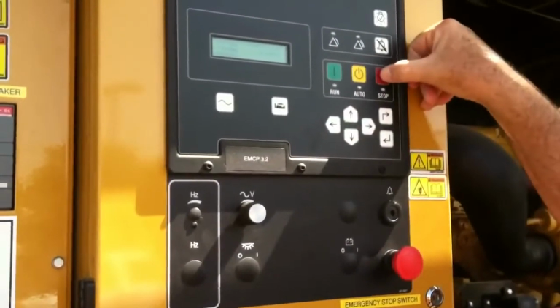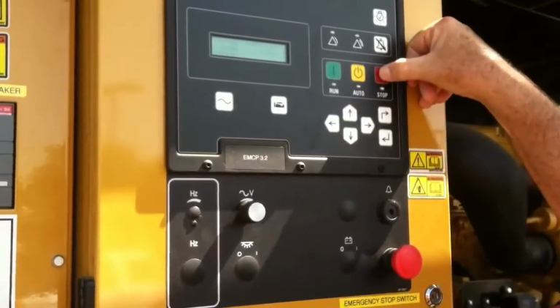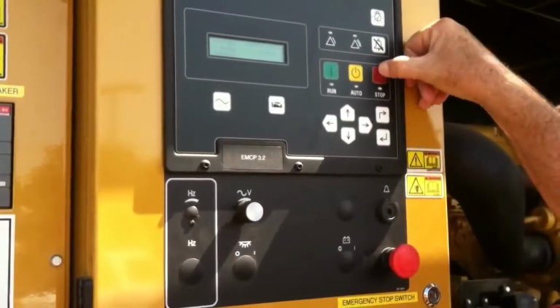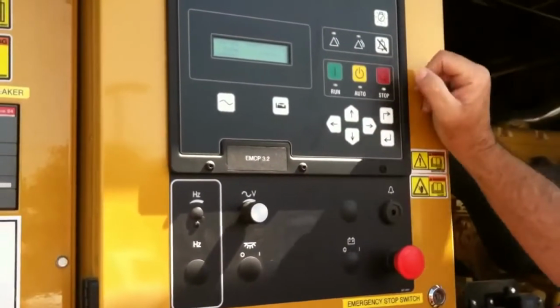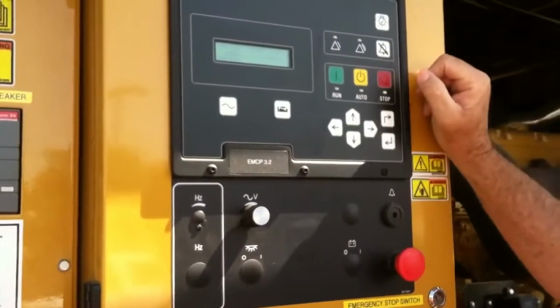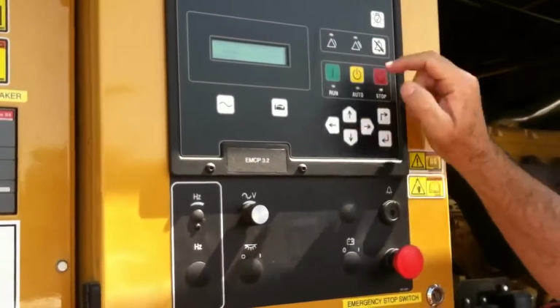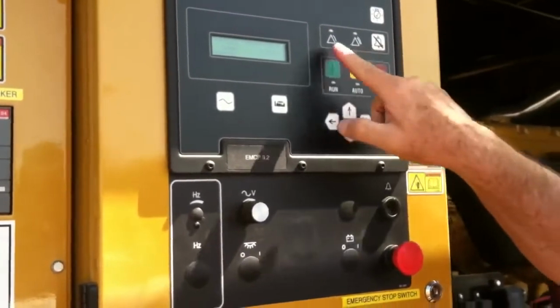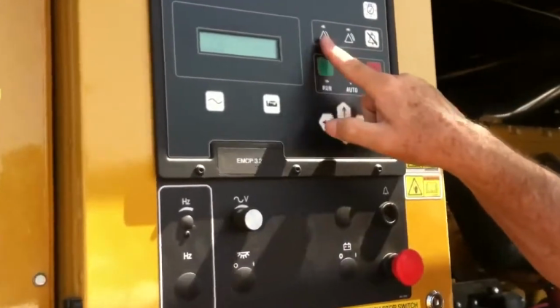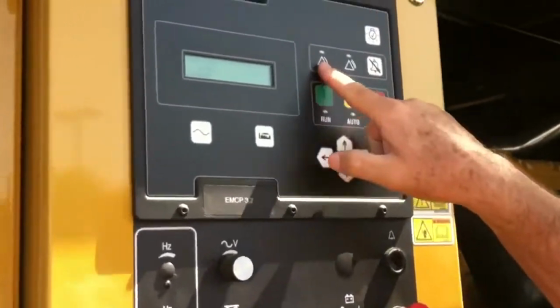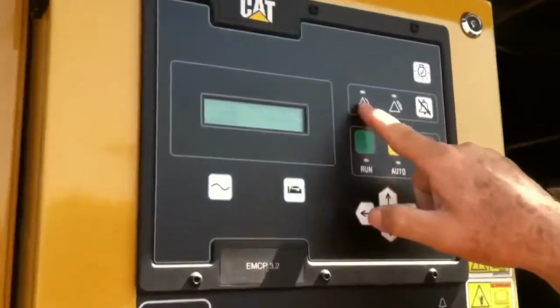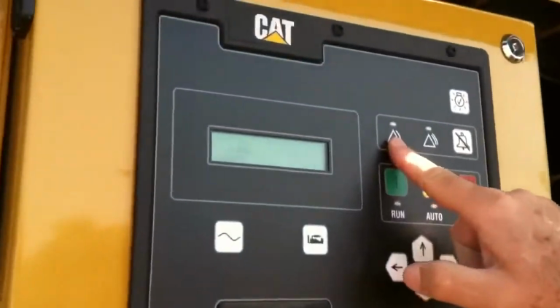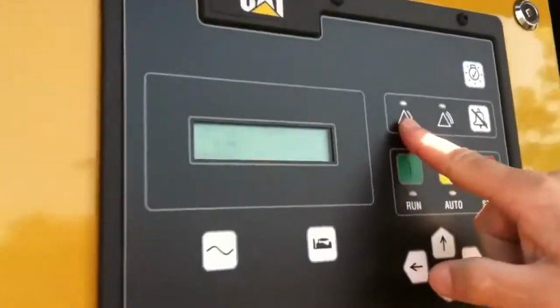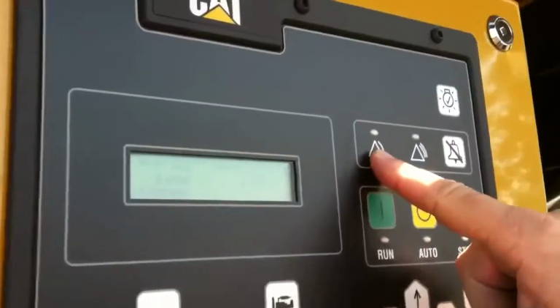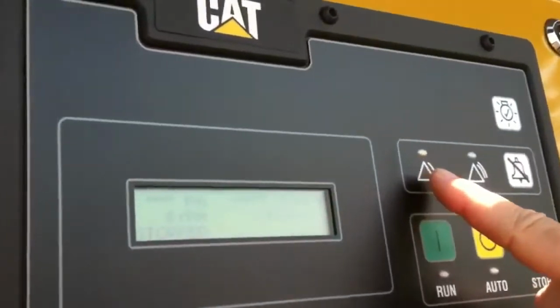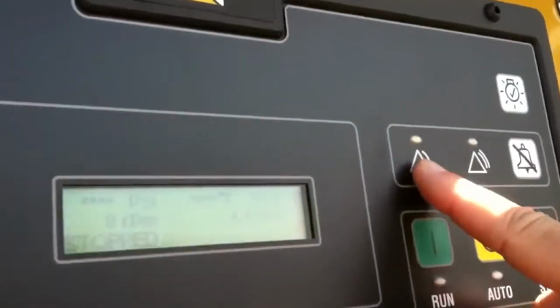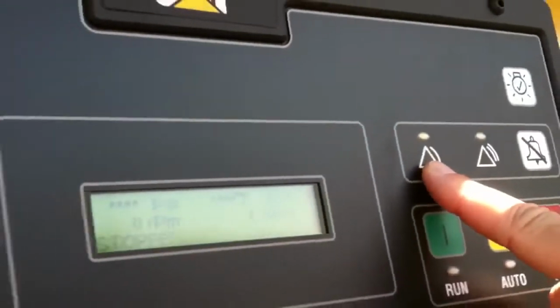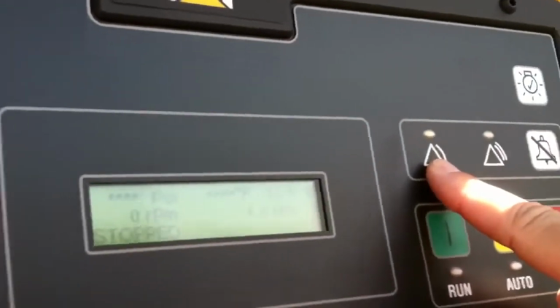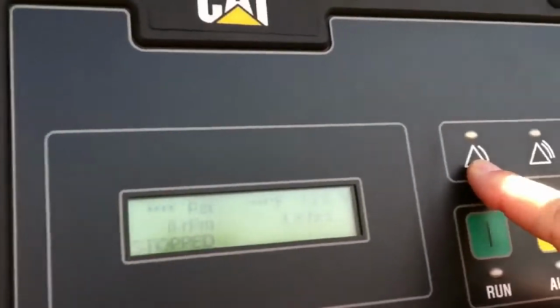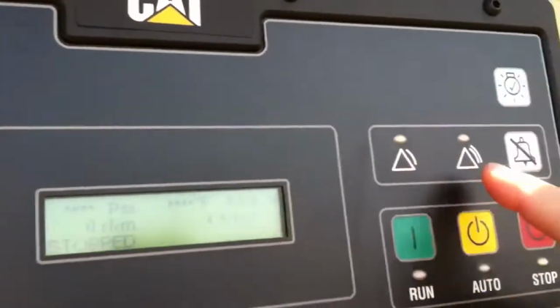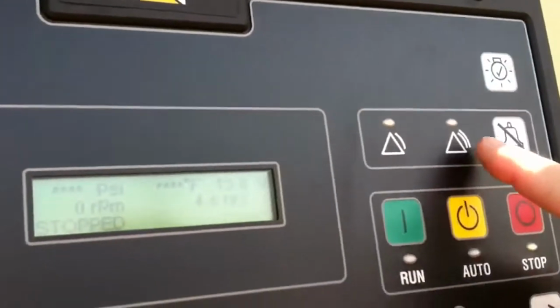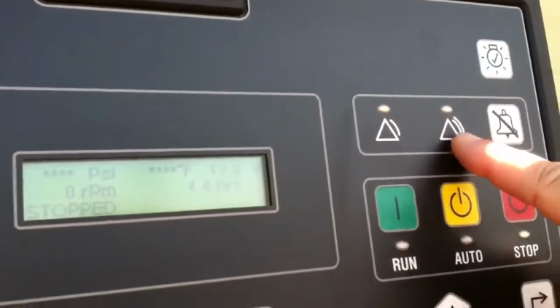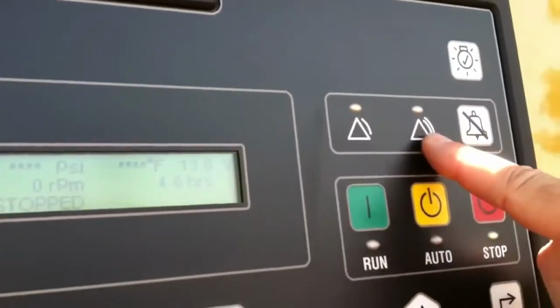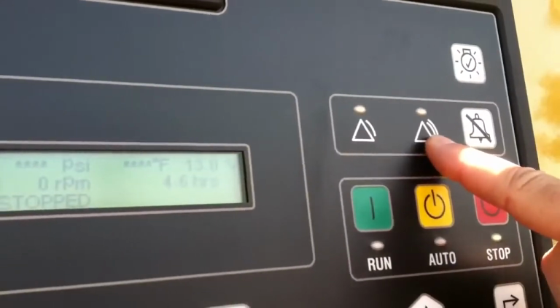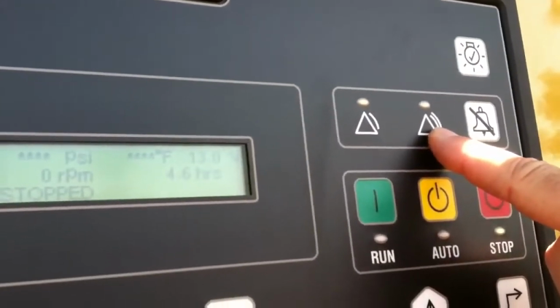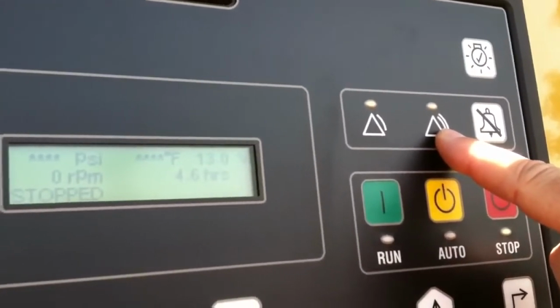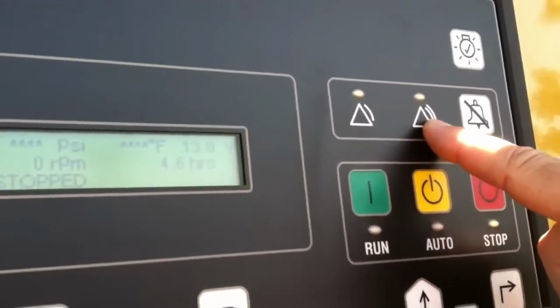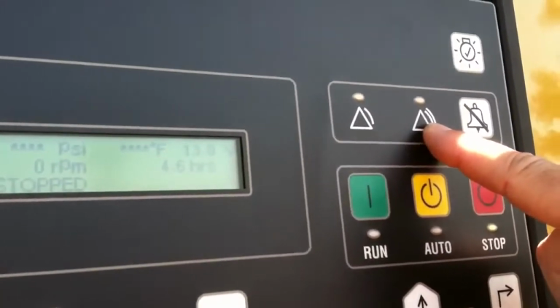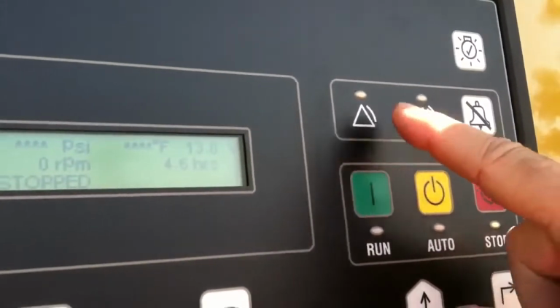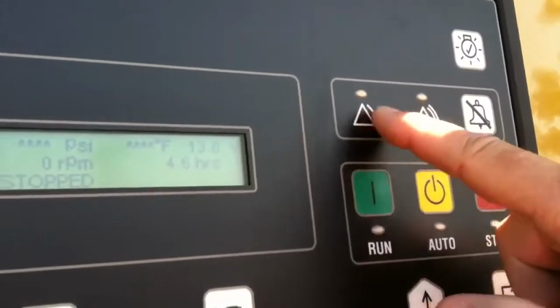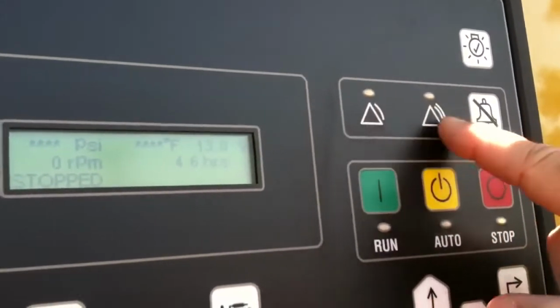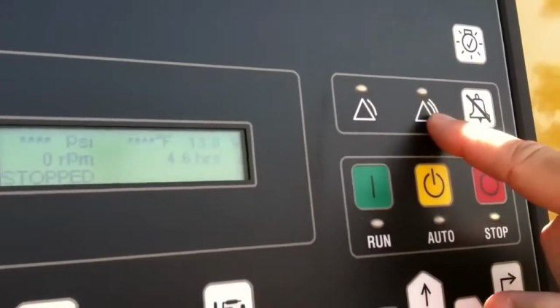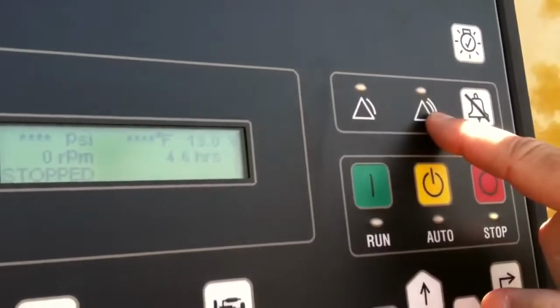We'll put it in stop. Notice we have a warning up here — warning on the left side, shut down, right side, warning, shut down.